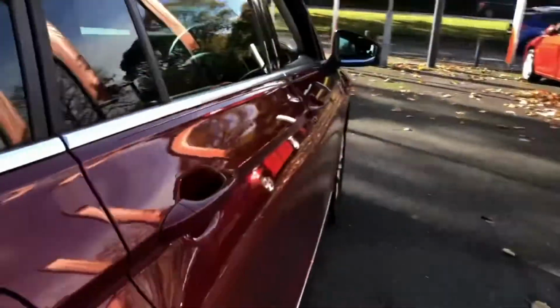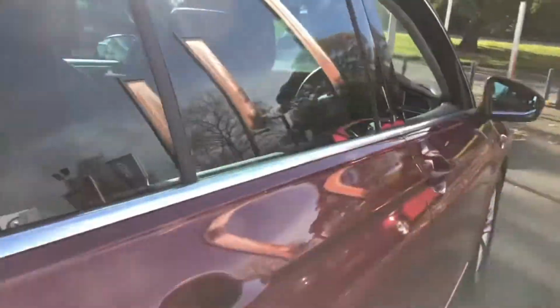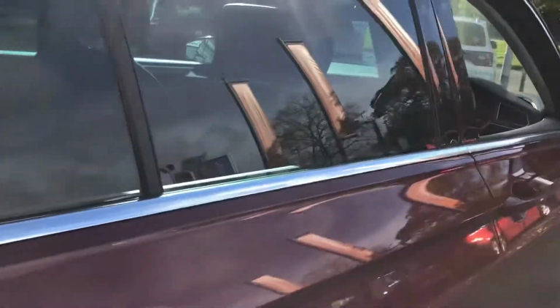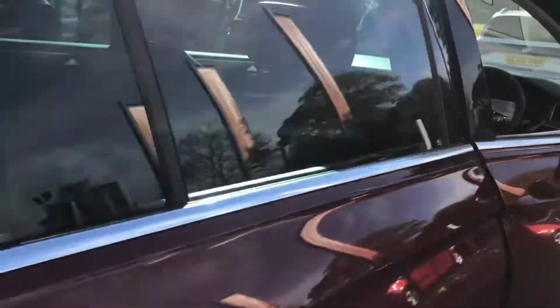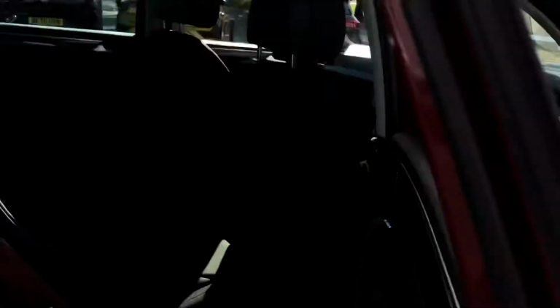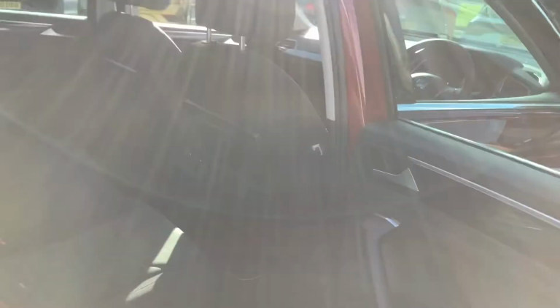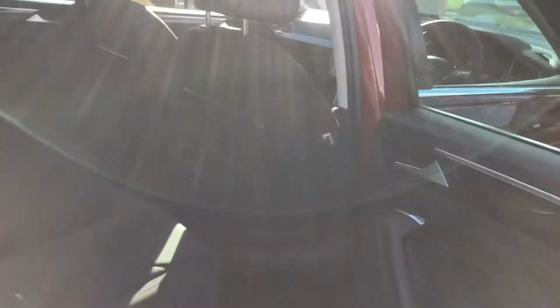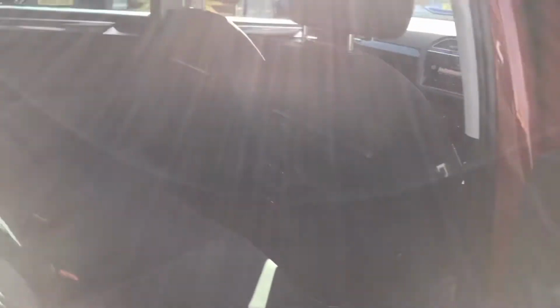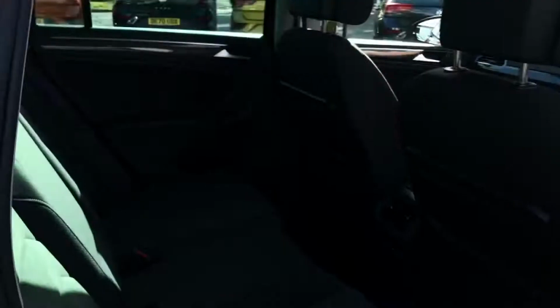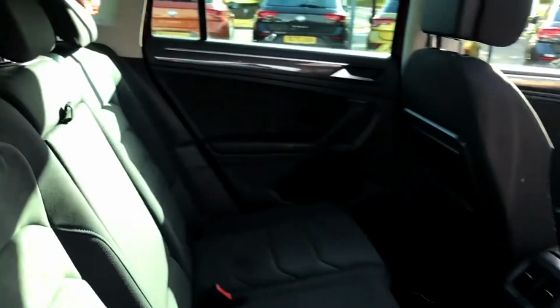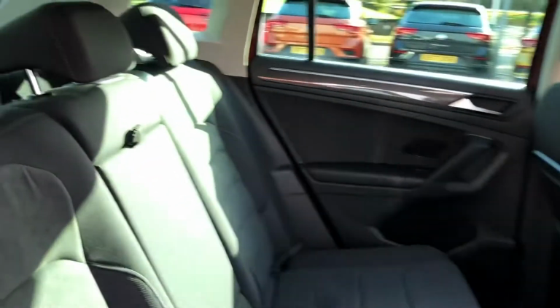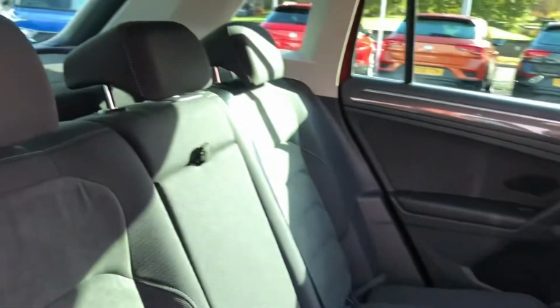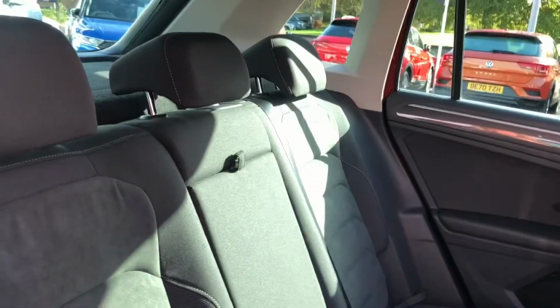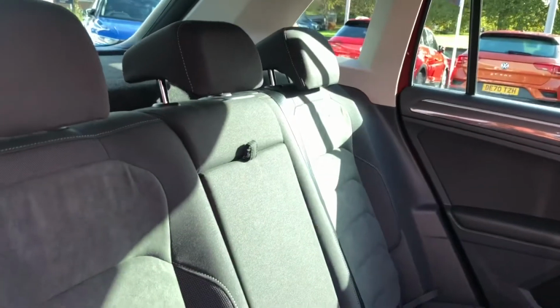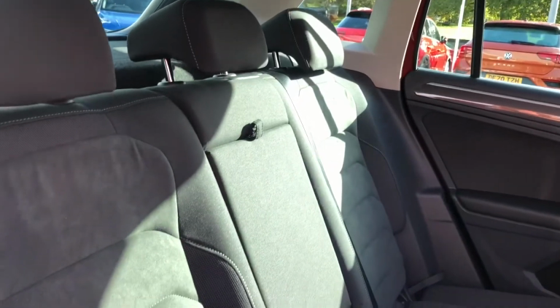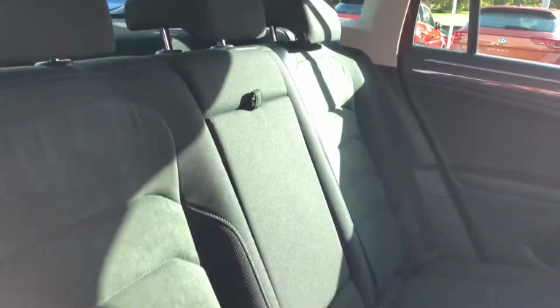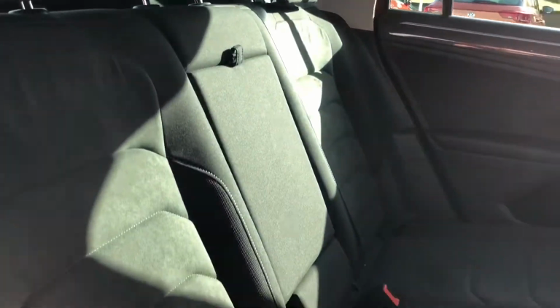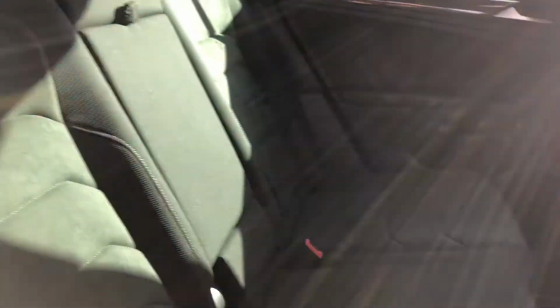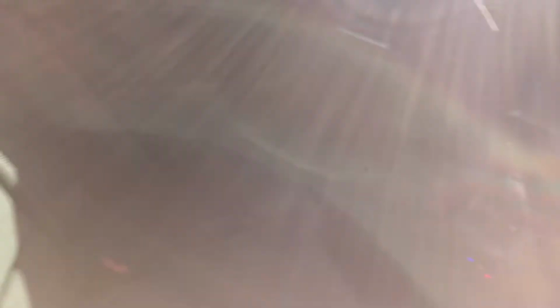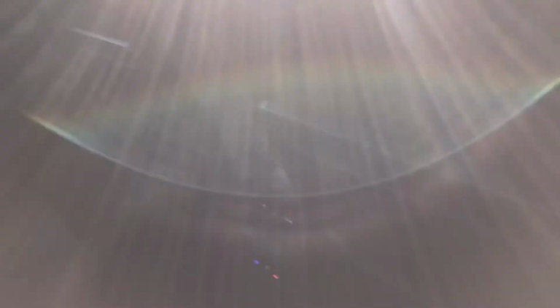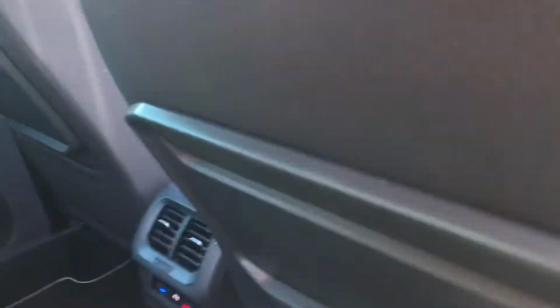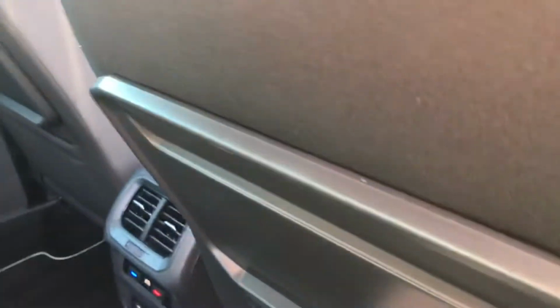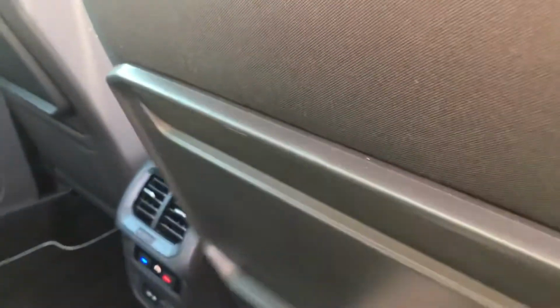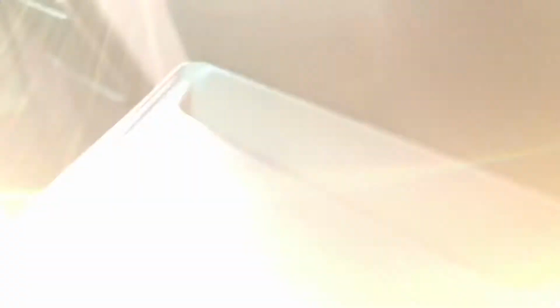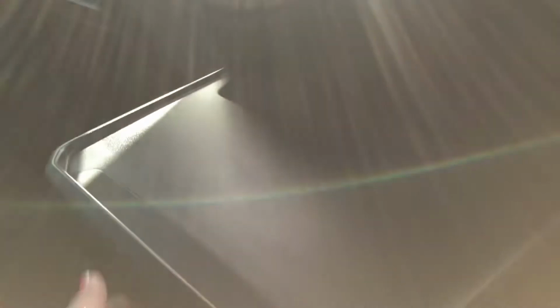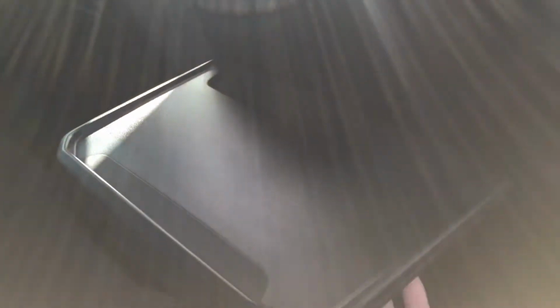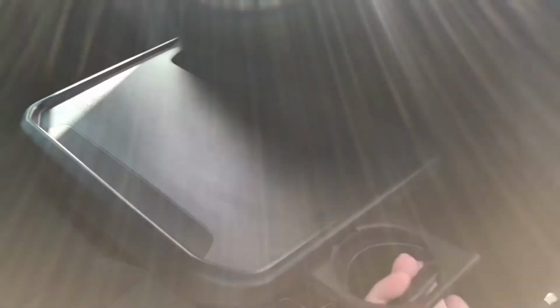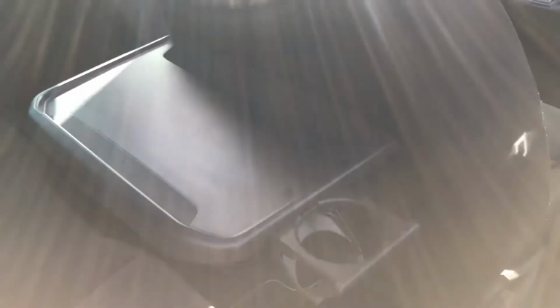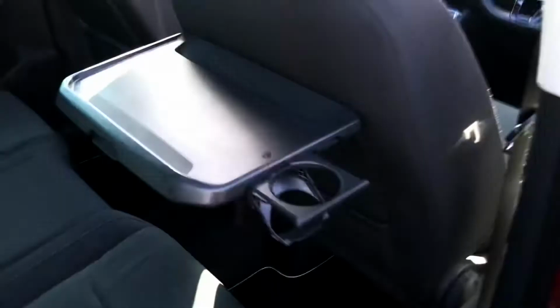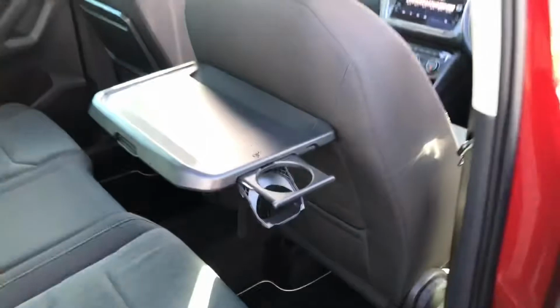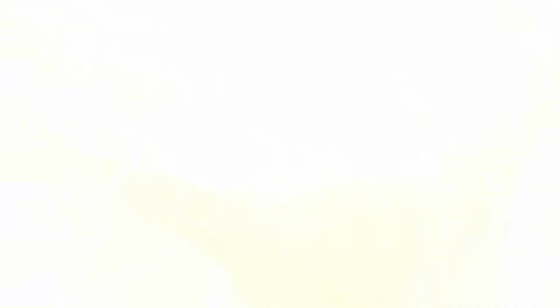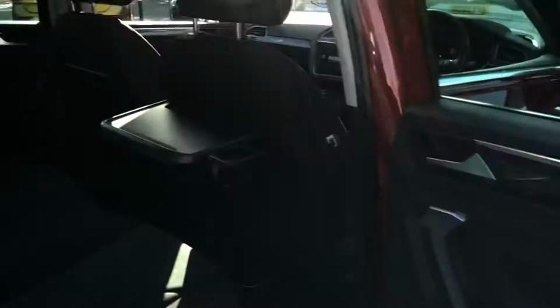Into the back of the vehicle, you'll notice that this car is finished in the full cloth upholstery. You've also got your two tray tables to the back of each of the front seats there, perfect for long journeys.